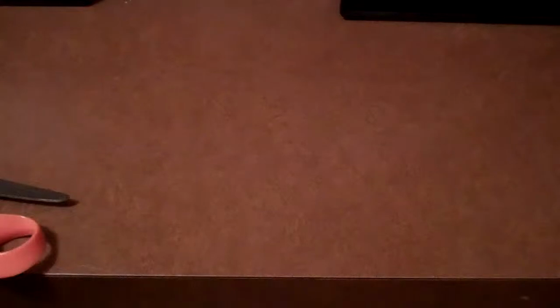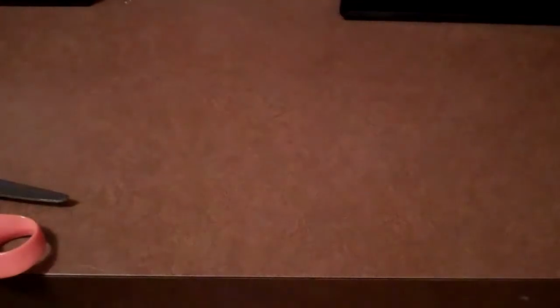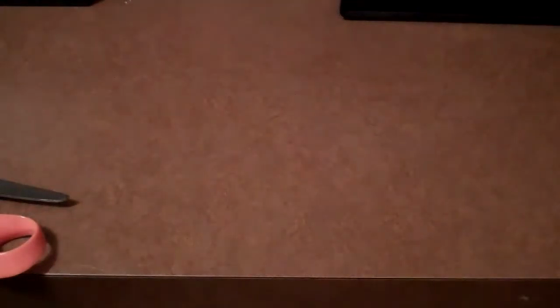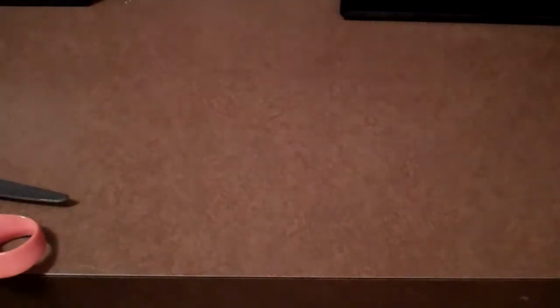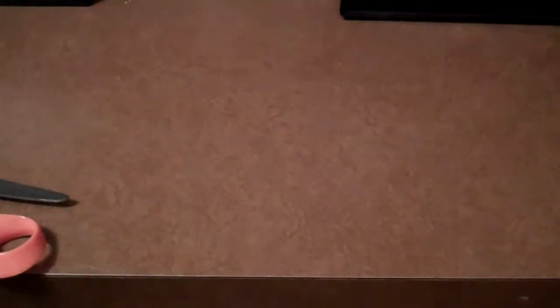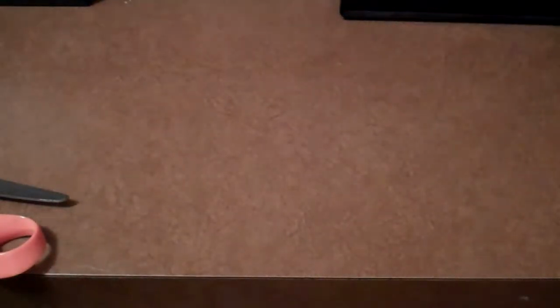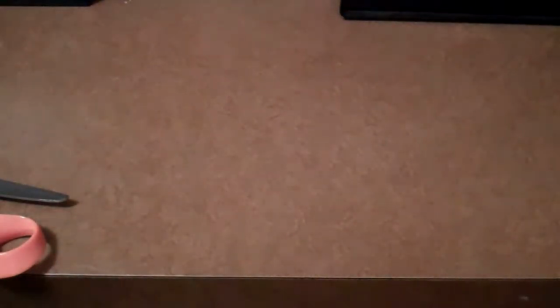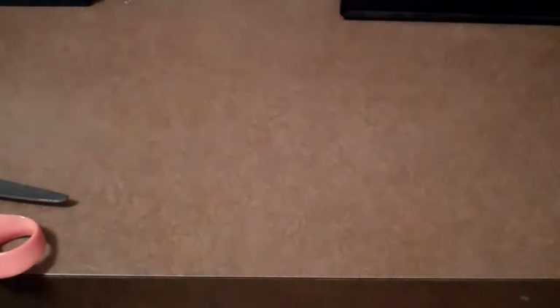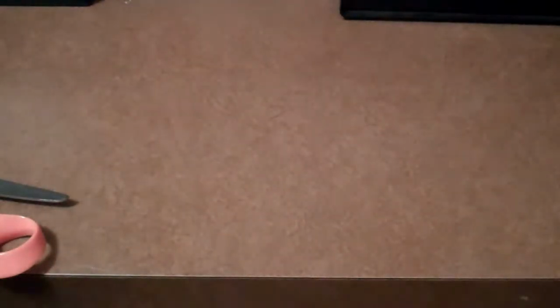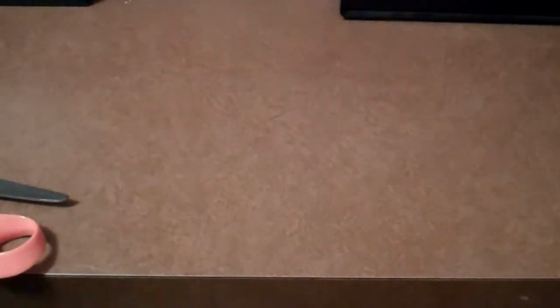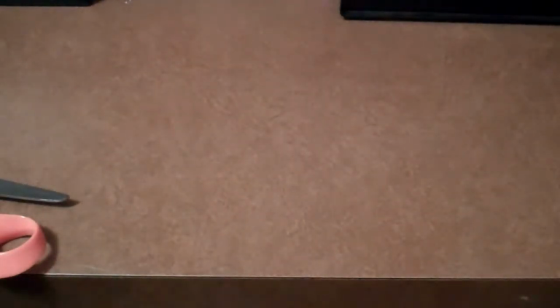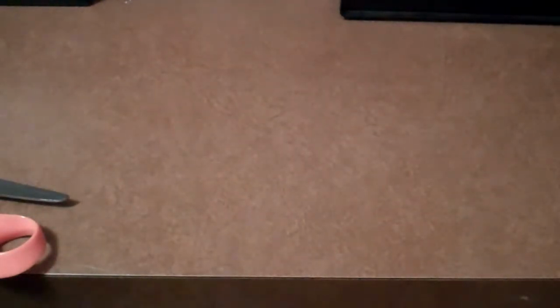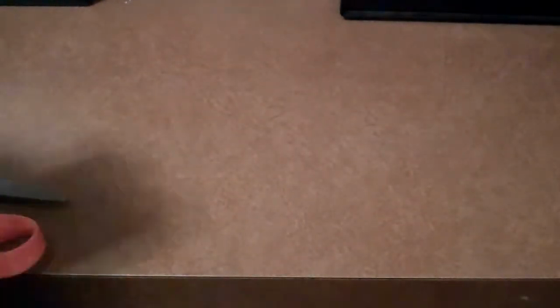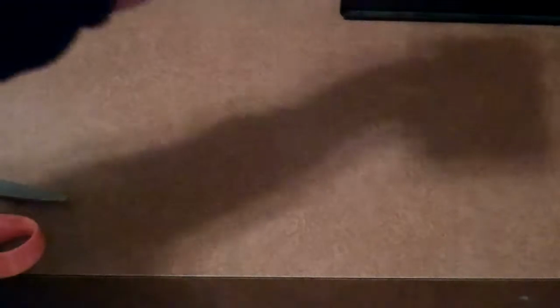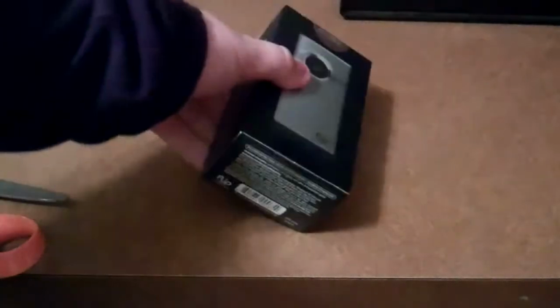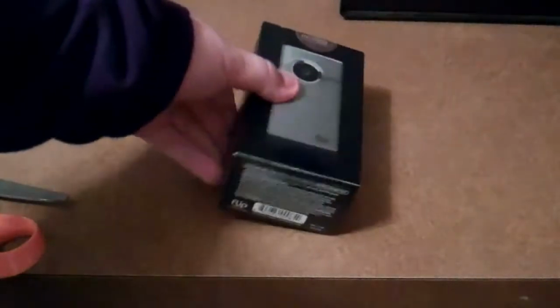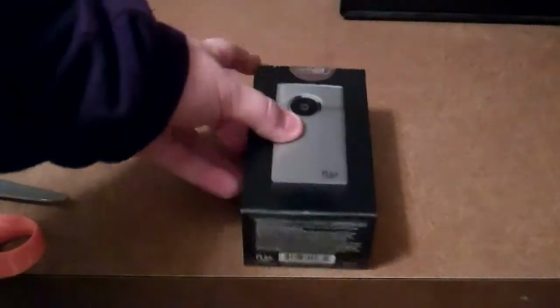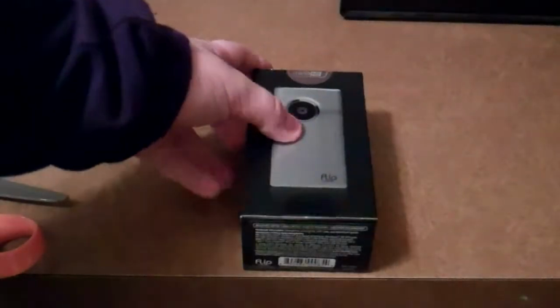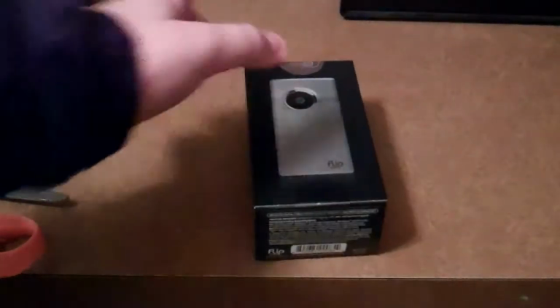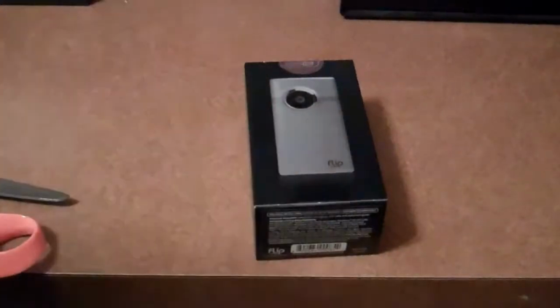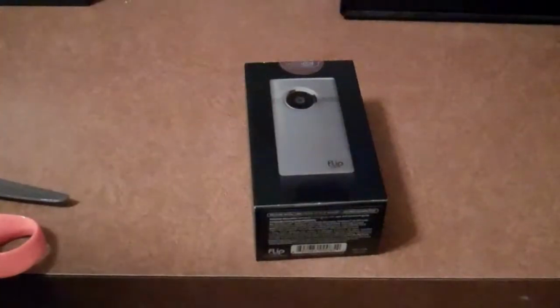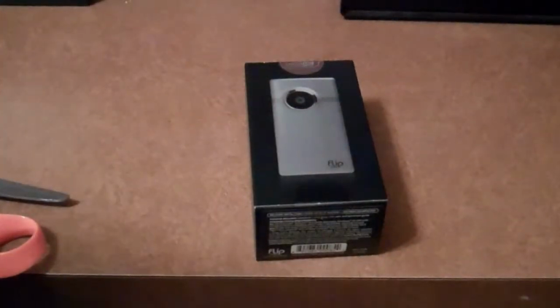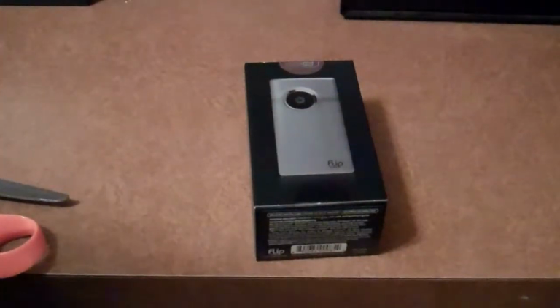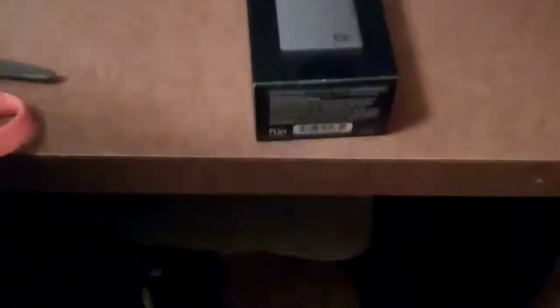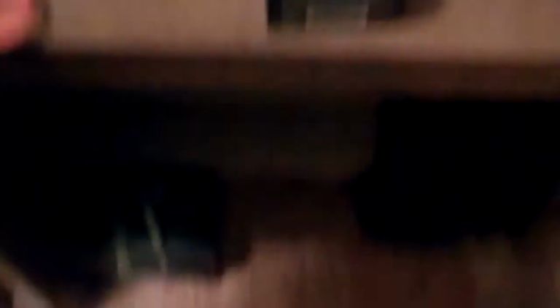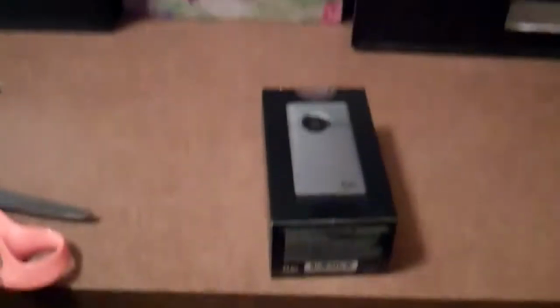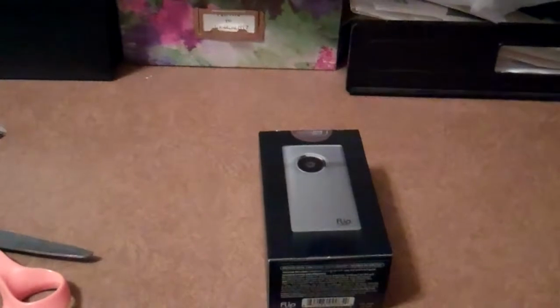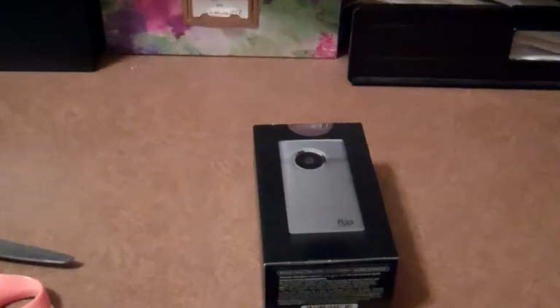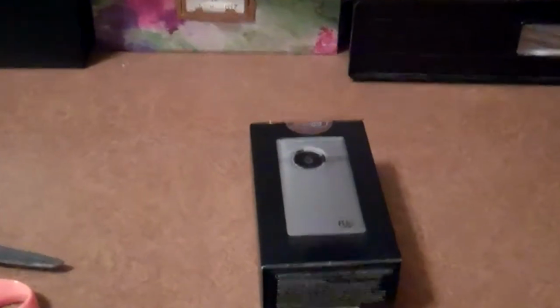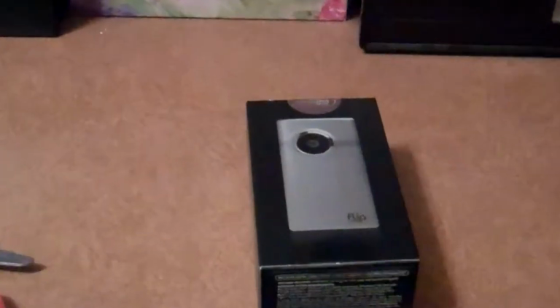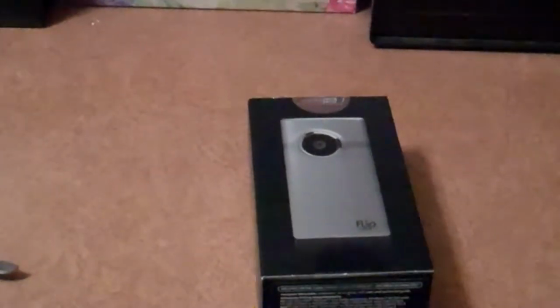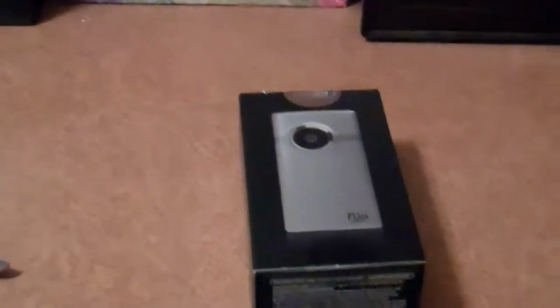You may be asking, why am I here? There's nothing there. Well, here you go. This is my unboxing of the Flip Minnow HD Fresh Metal.